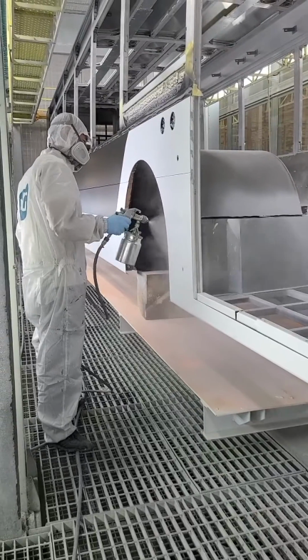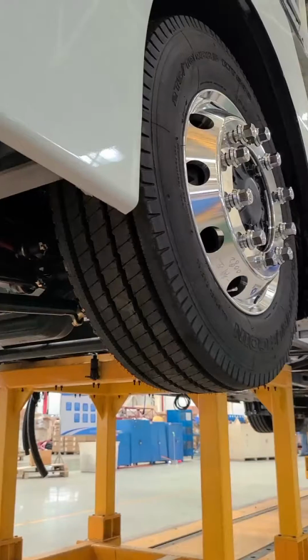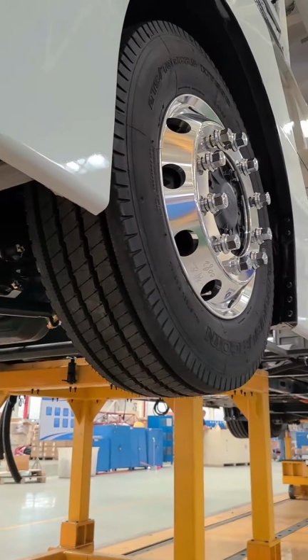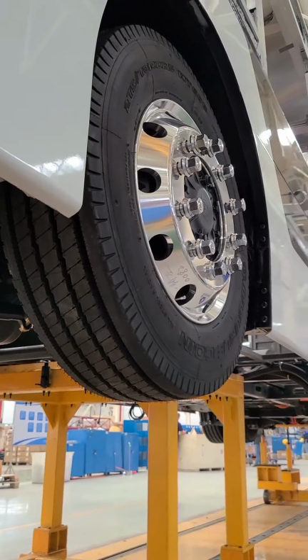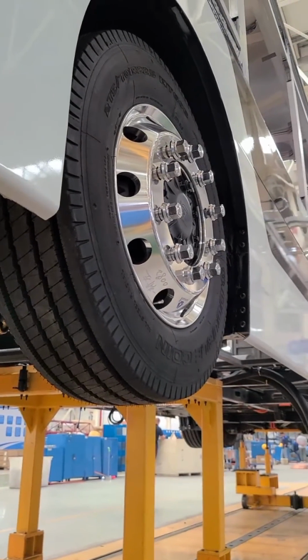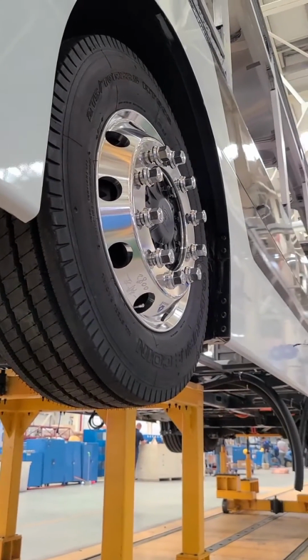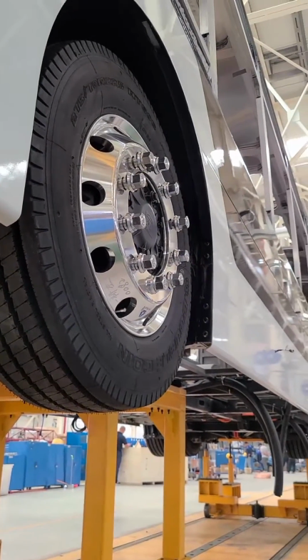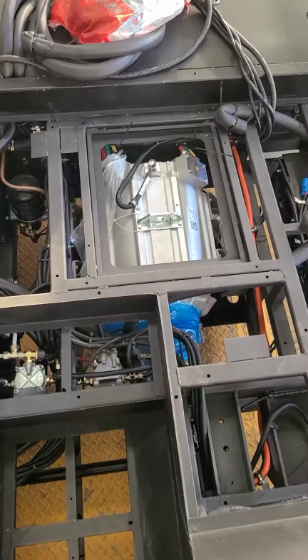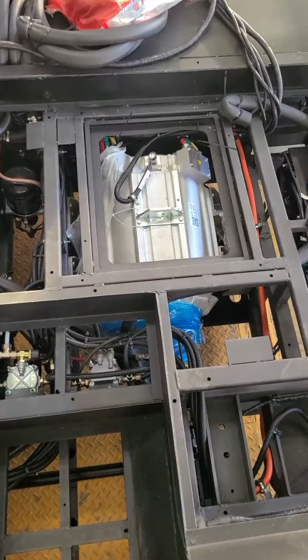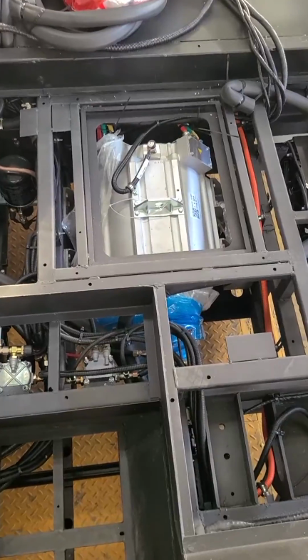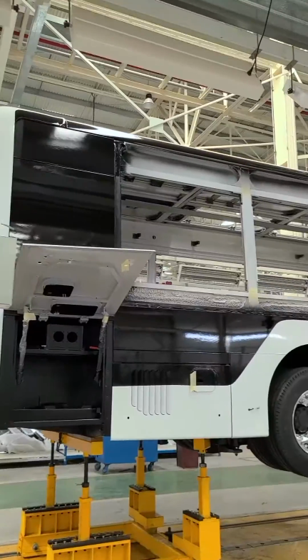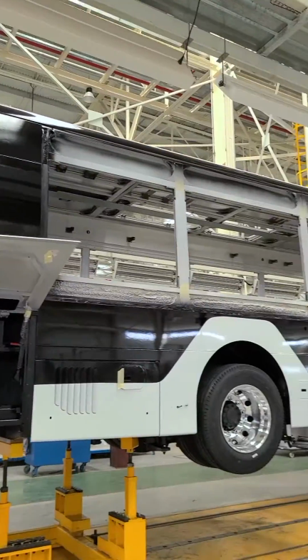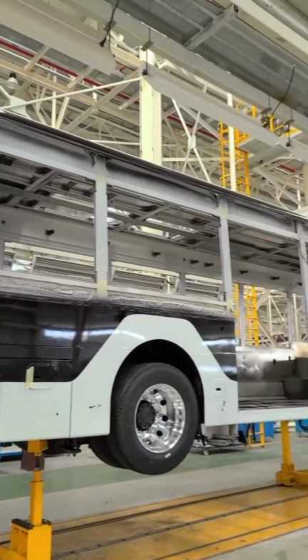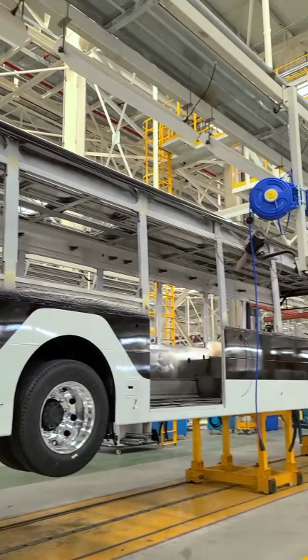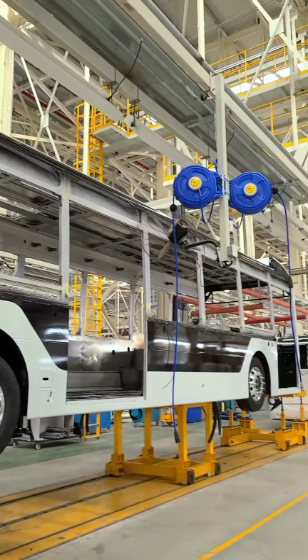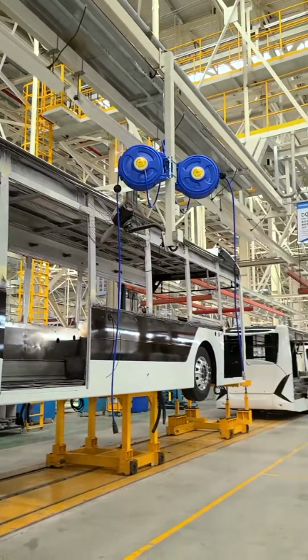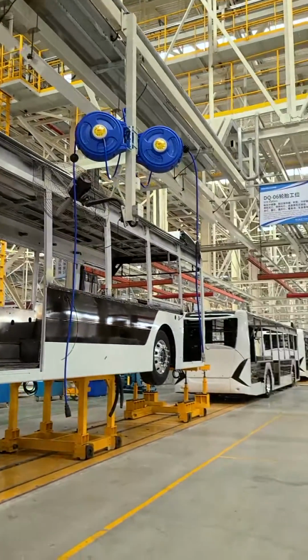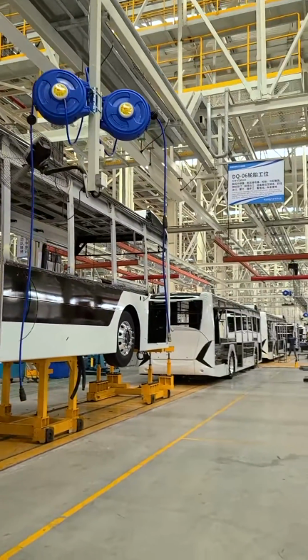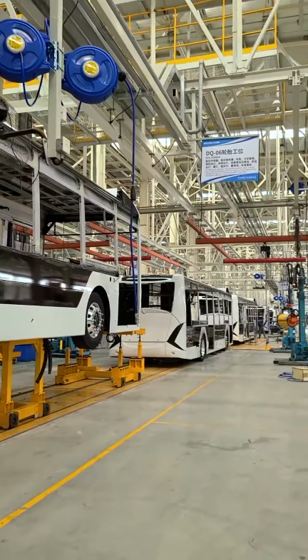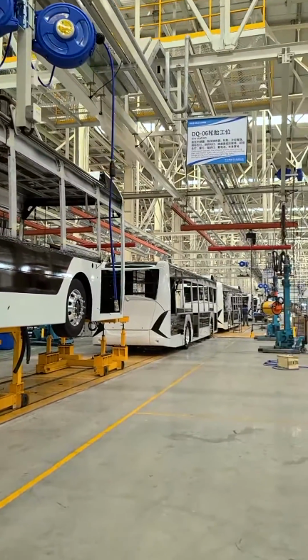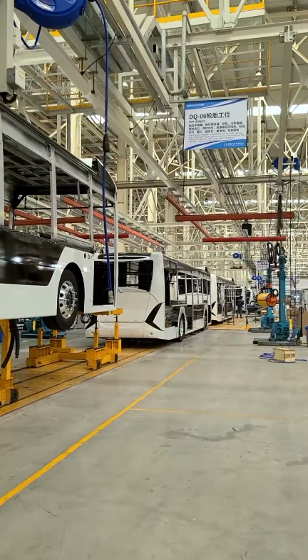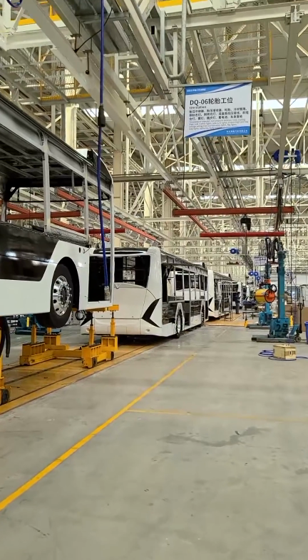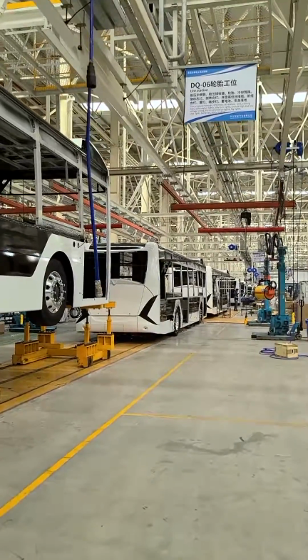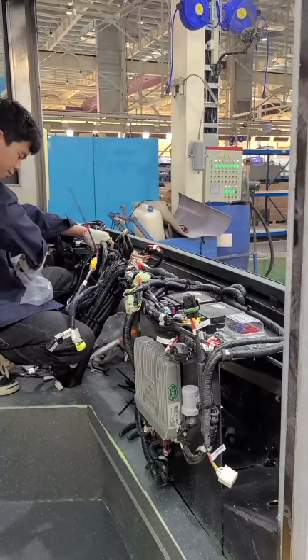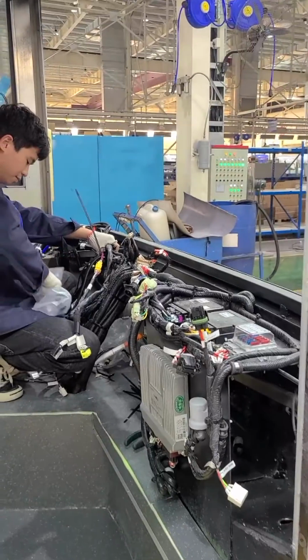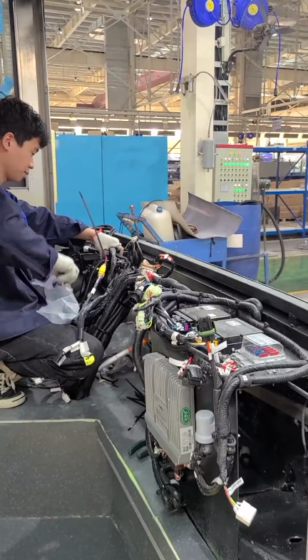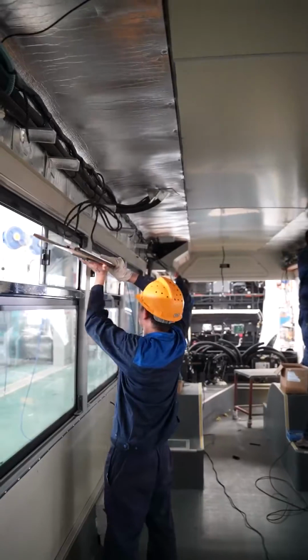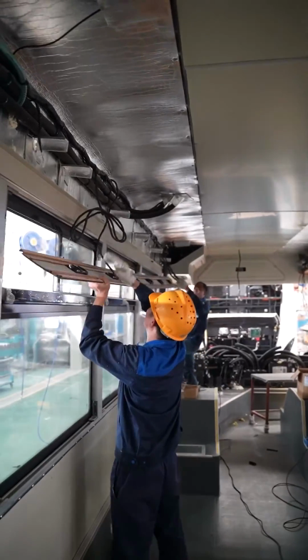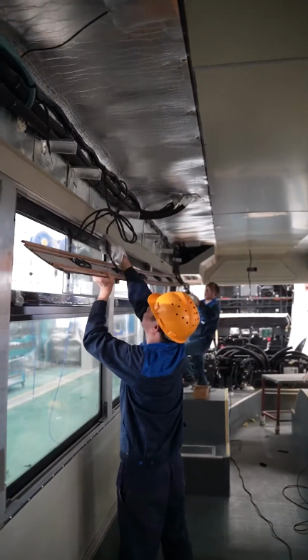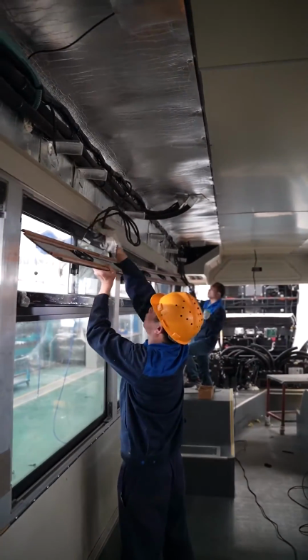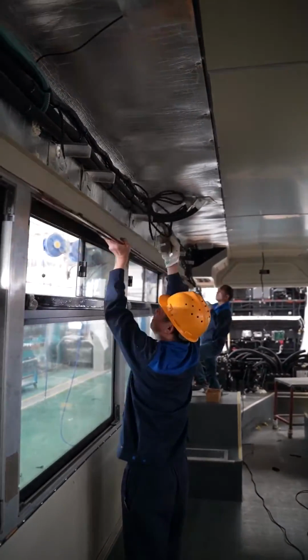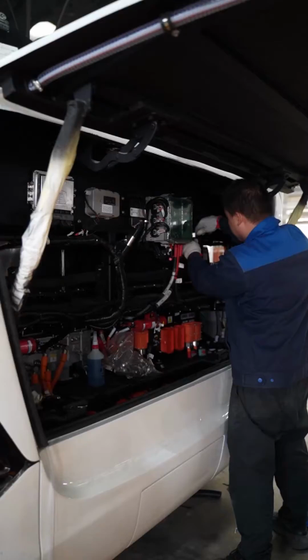Step 5: Installation of axle, suspension, motor and other parts are done on the chassis assembling line. Step 6: In the assembly workshop, installation of wiring, electrical parts and interior finishes, etc.